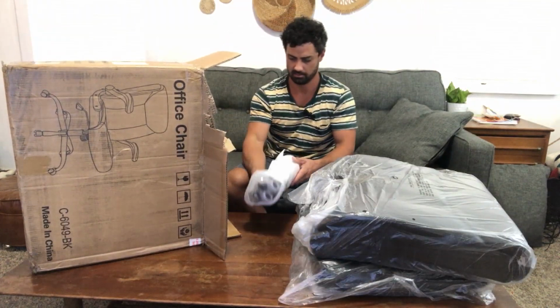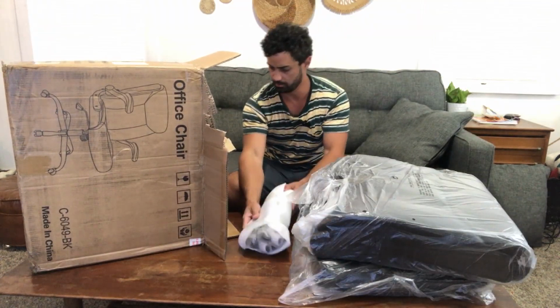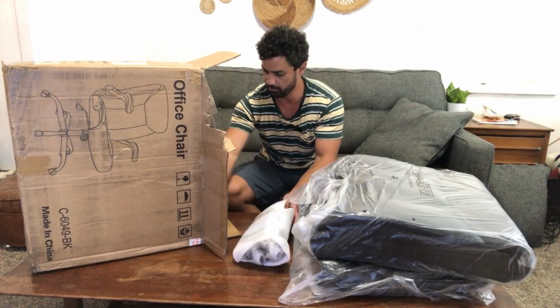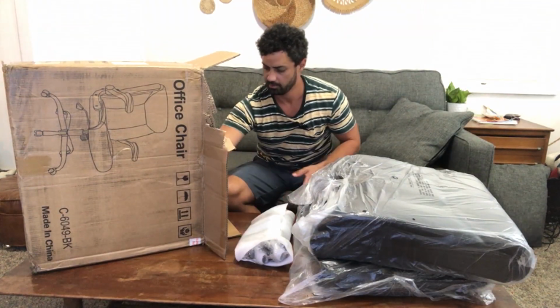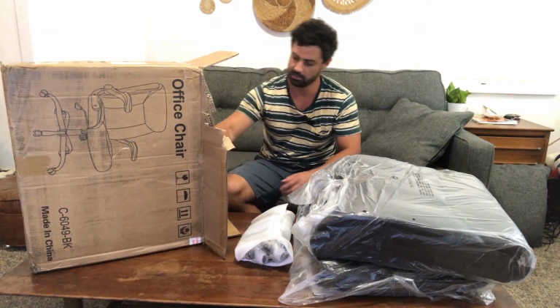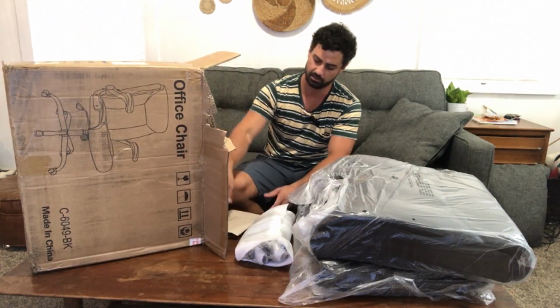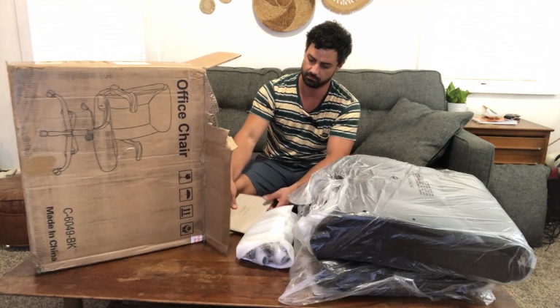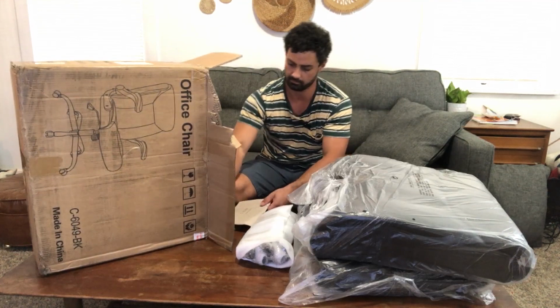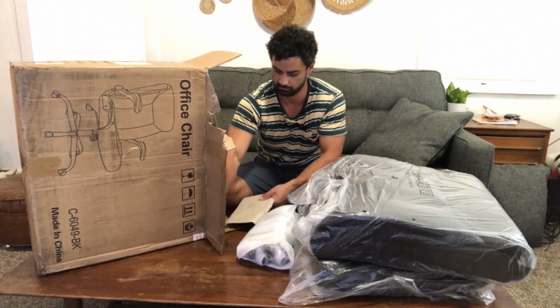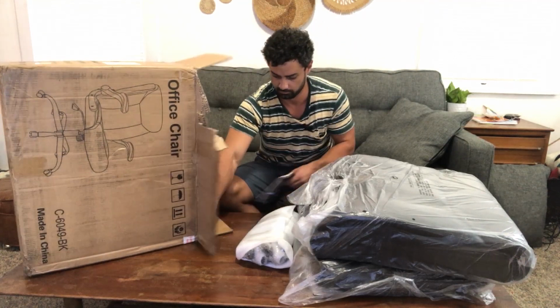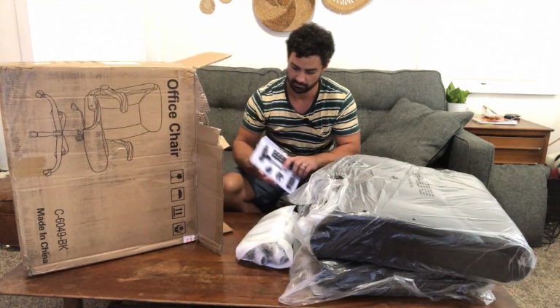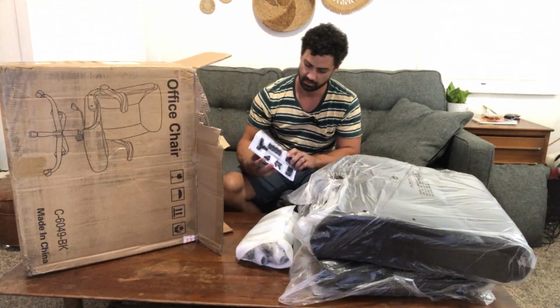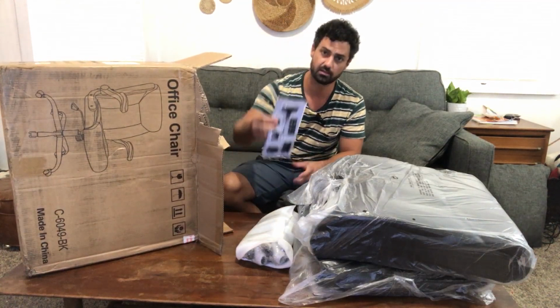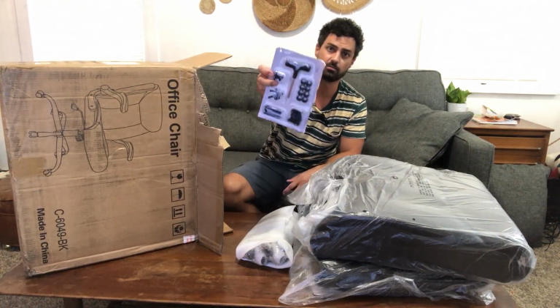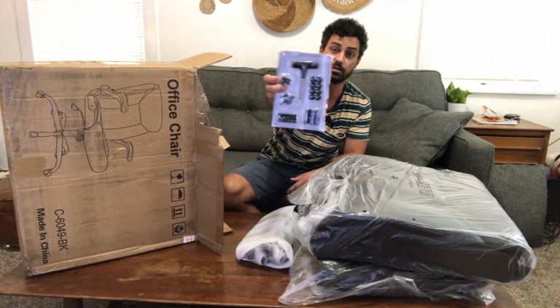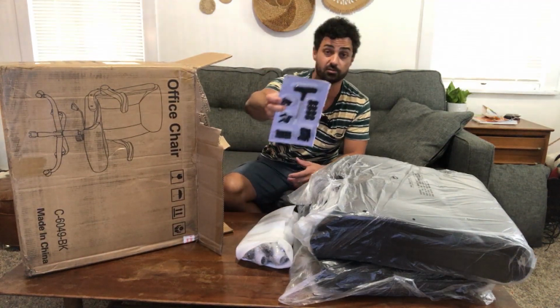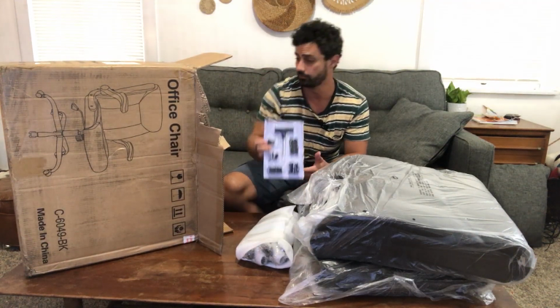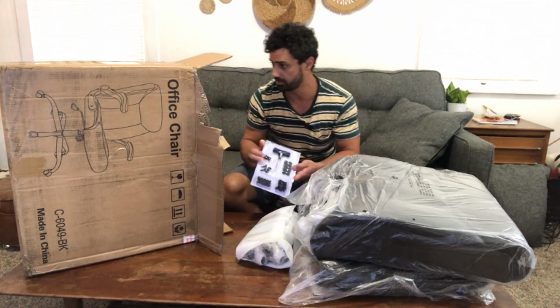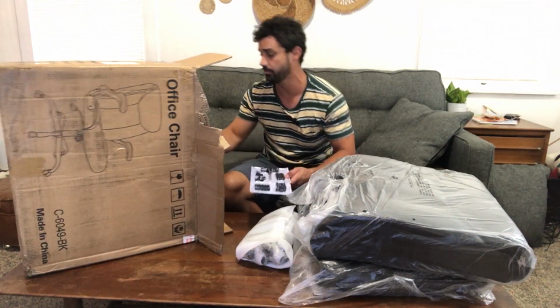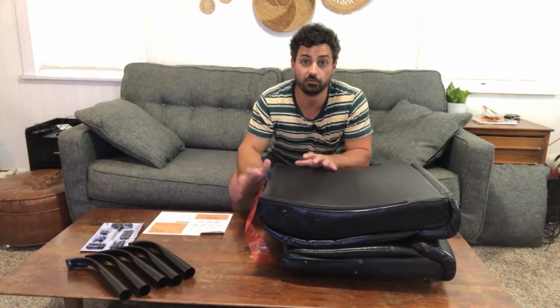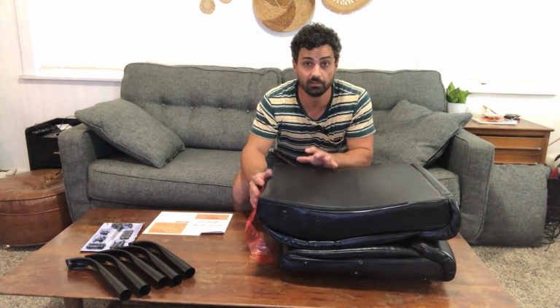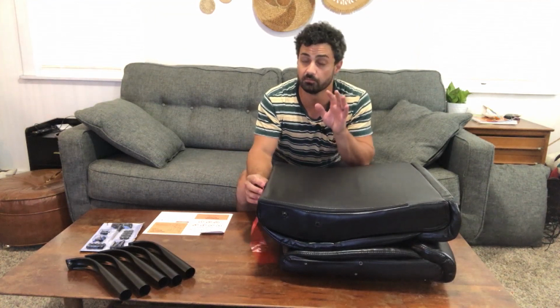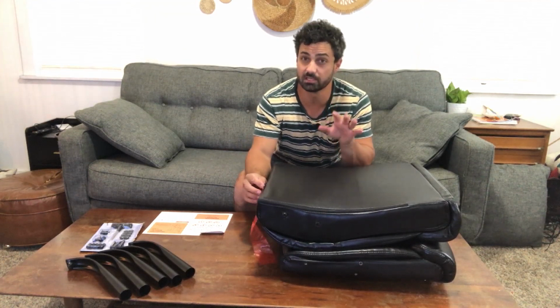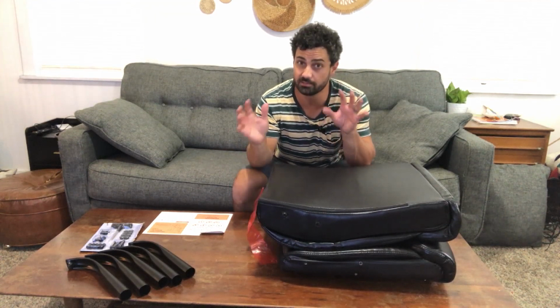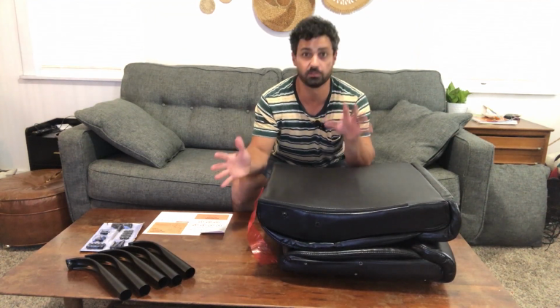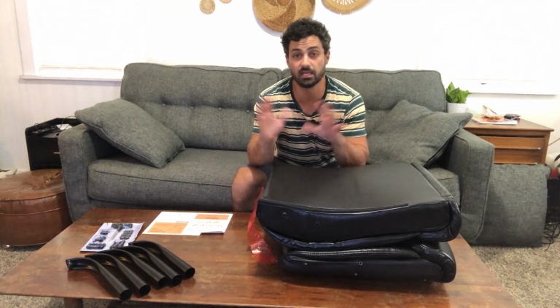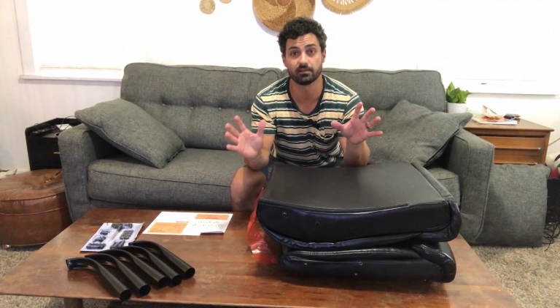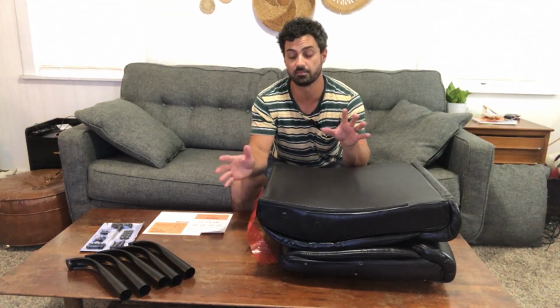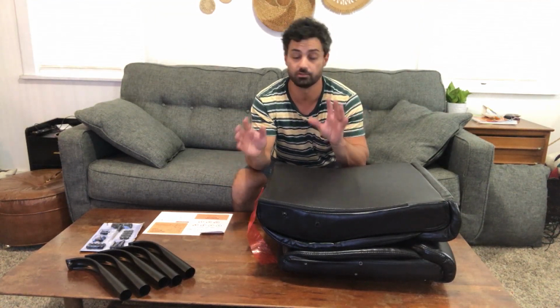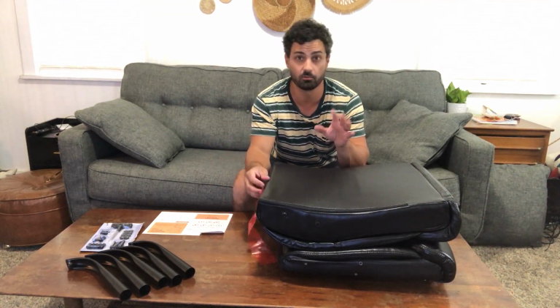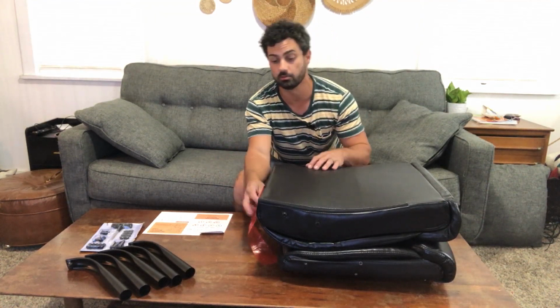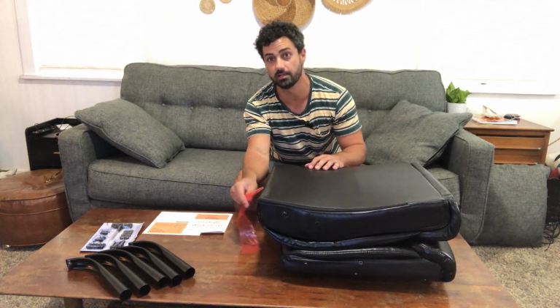These are the feet. We got a hardware kit and tool for the assembly. If you feel like you're missing pieces when you take everything out of the box, do not worry, you're not.